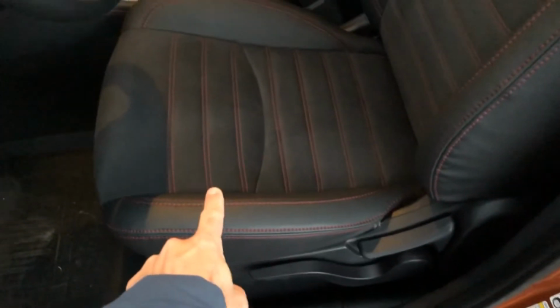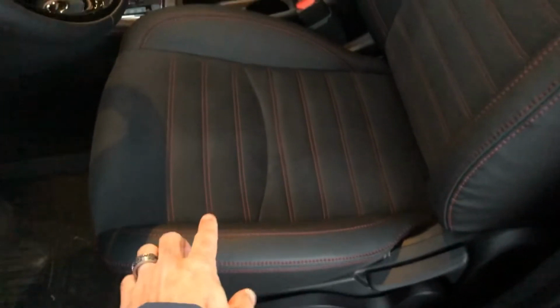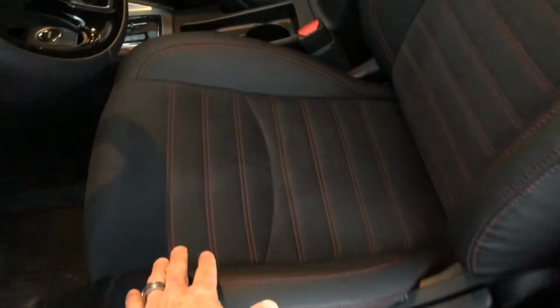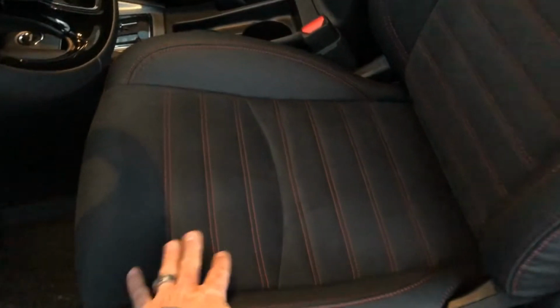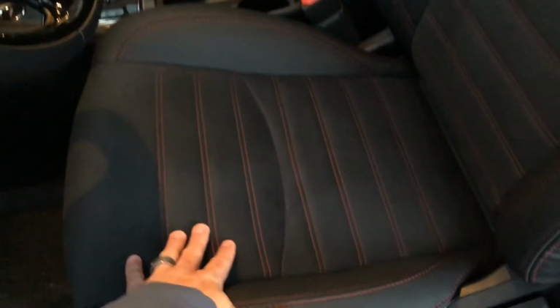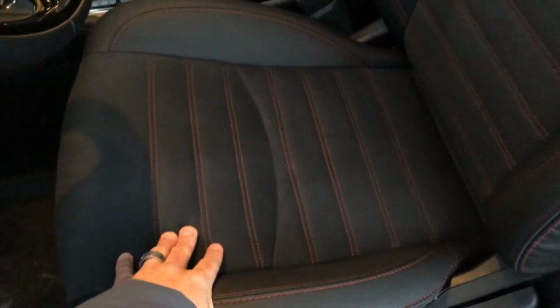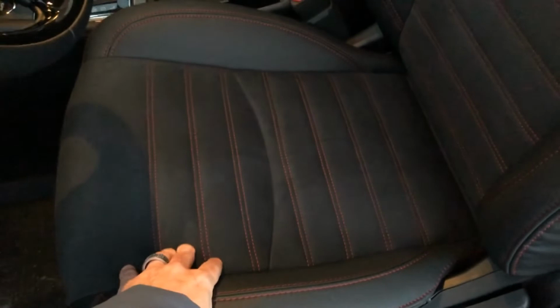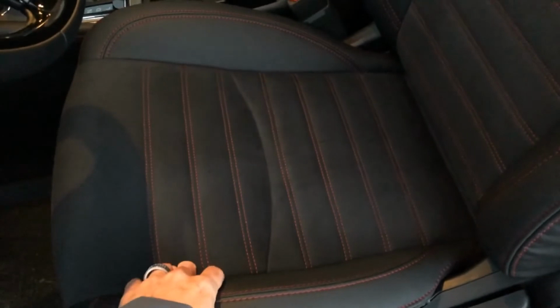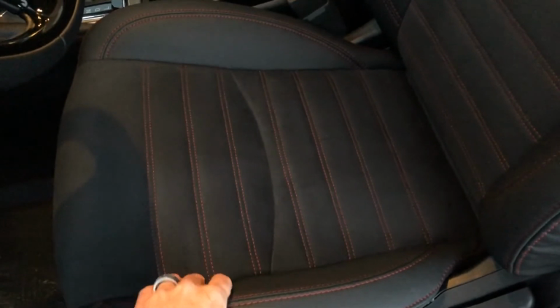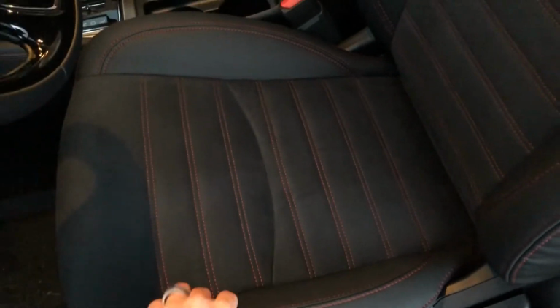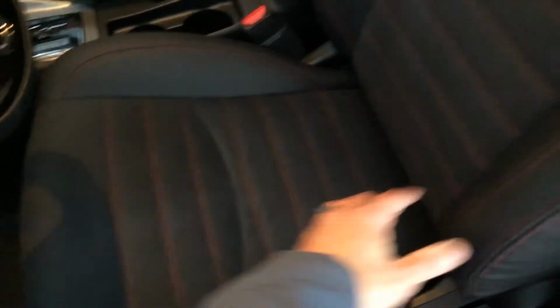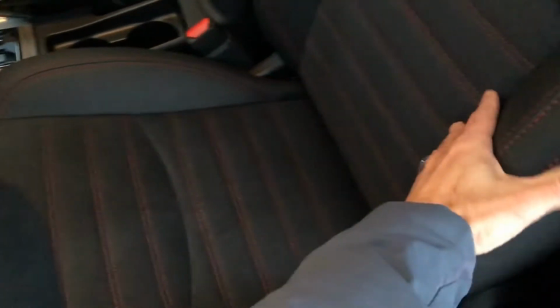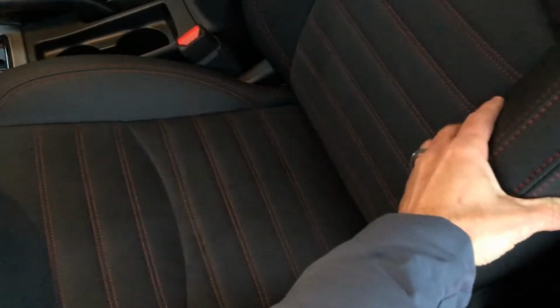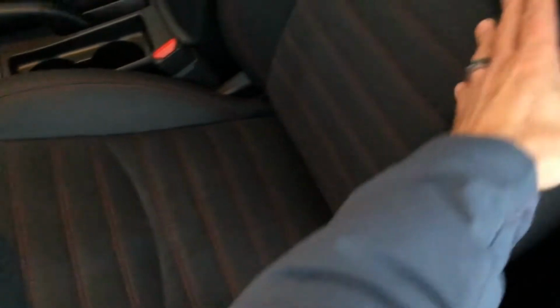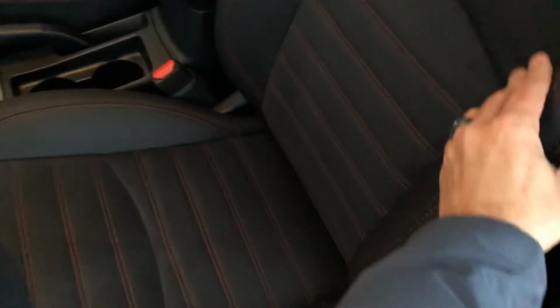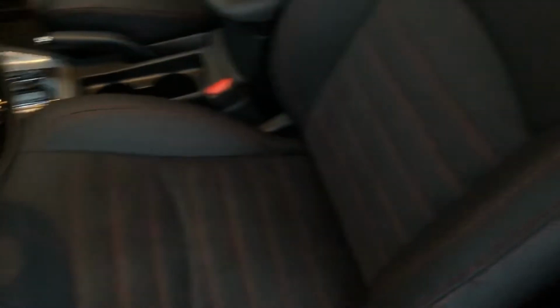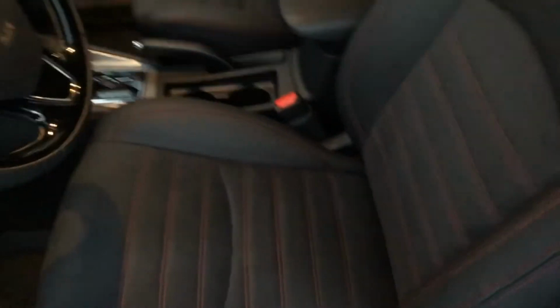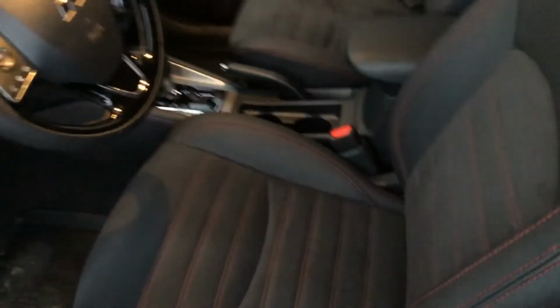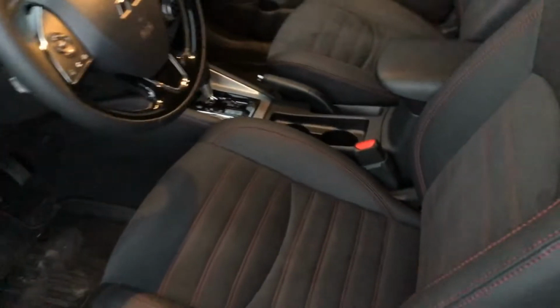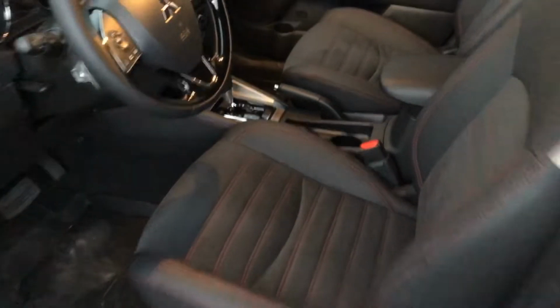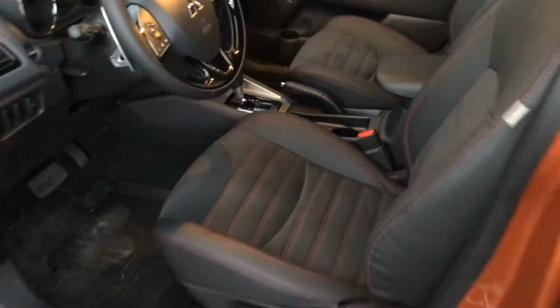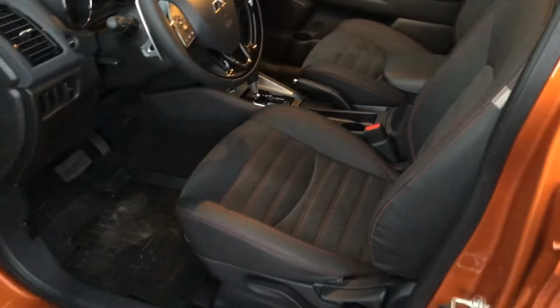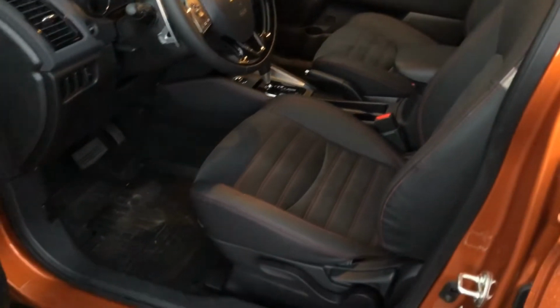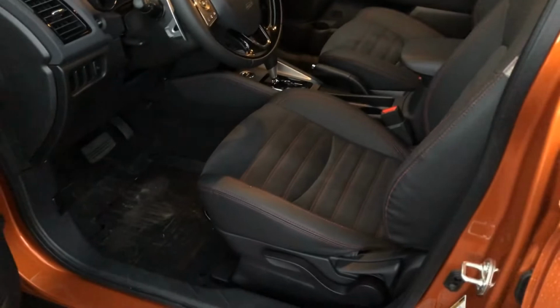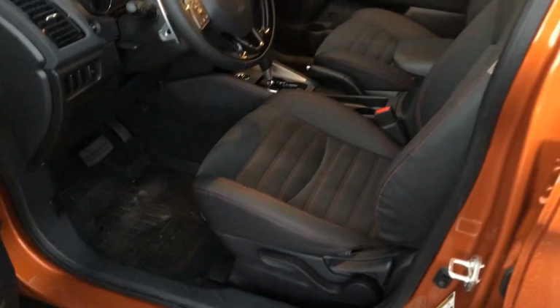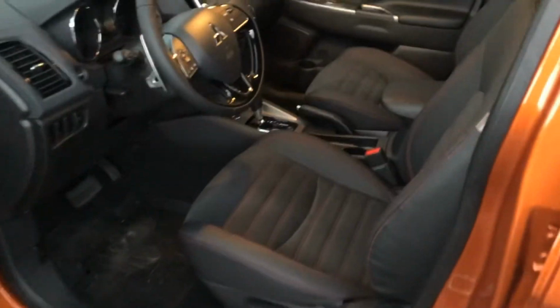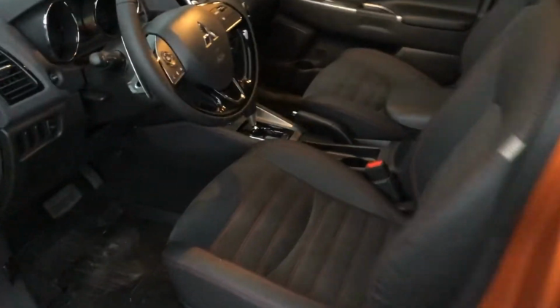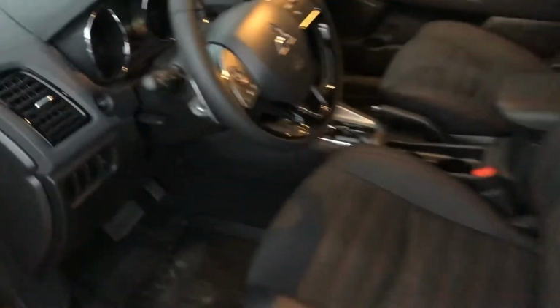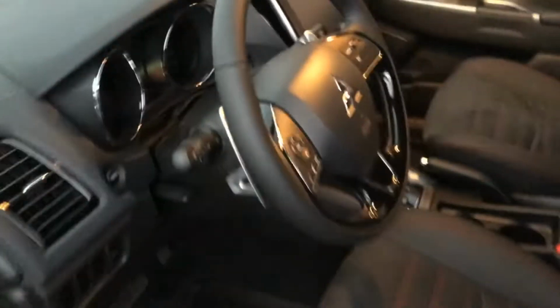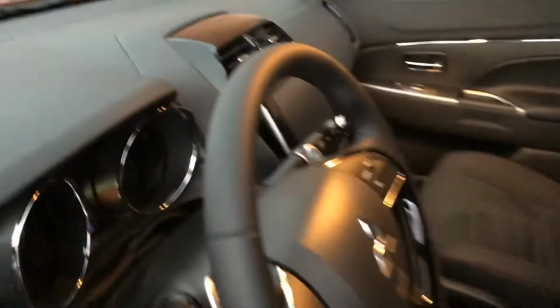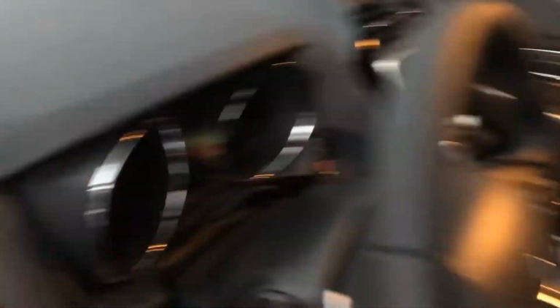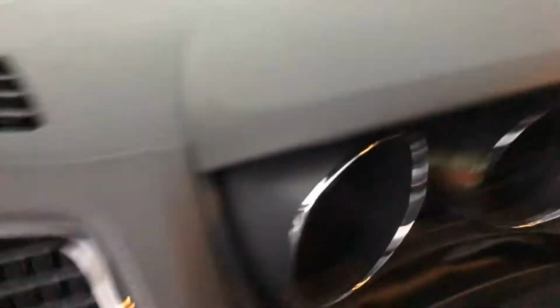The seats are really, really nice — full suede but they feel really good. Those are included with the SEL.